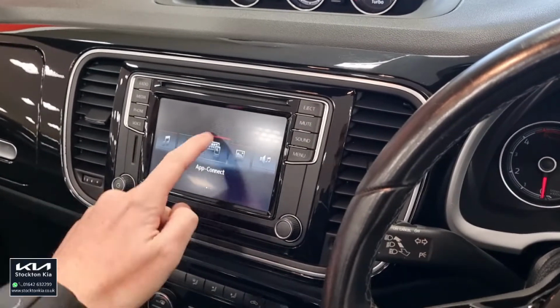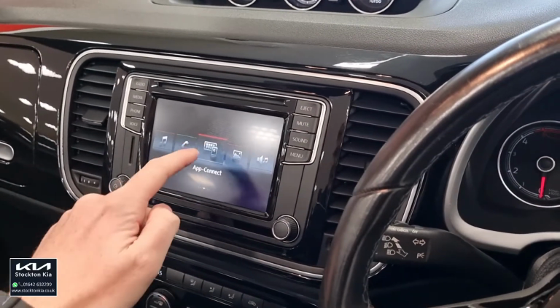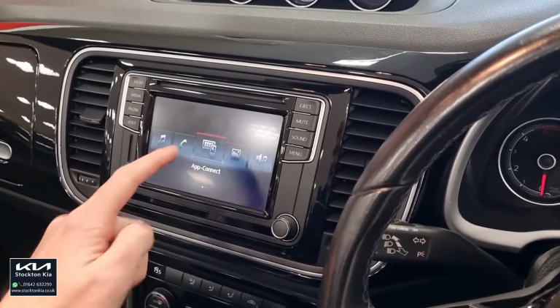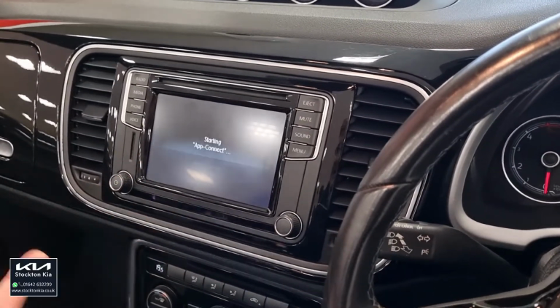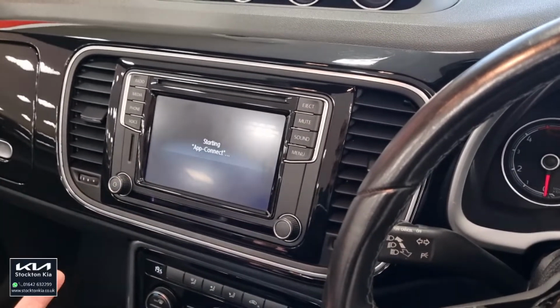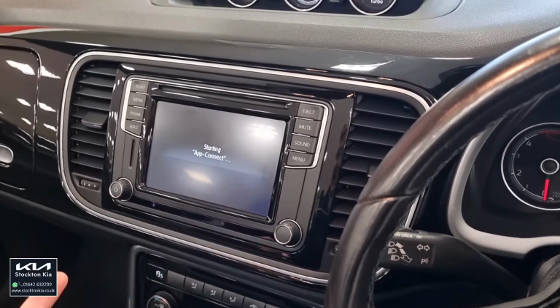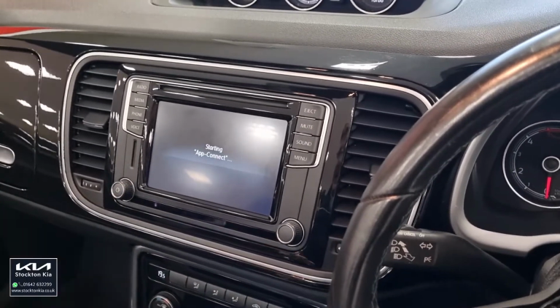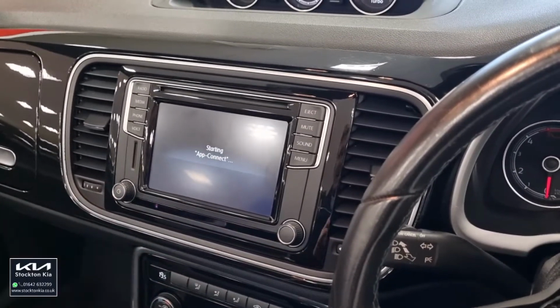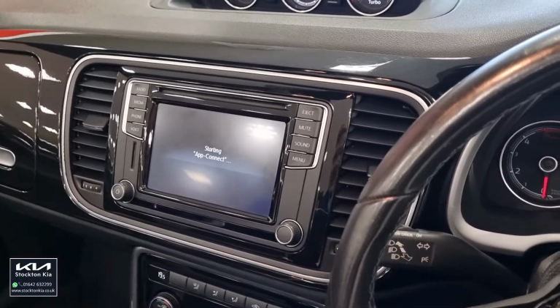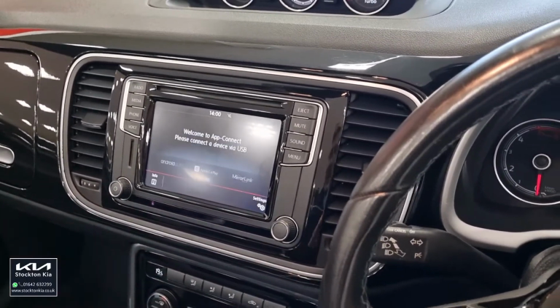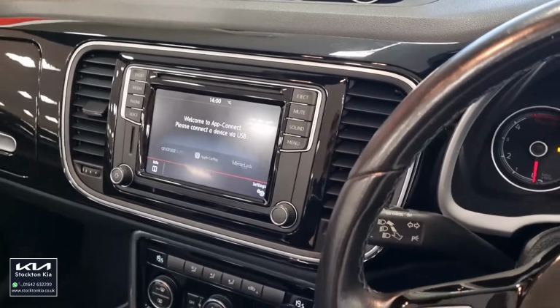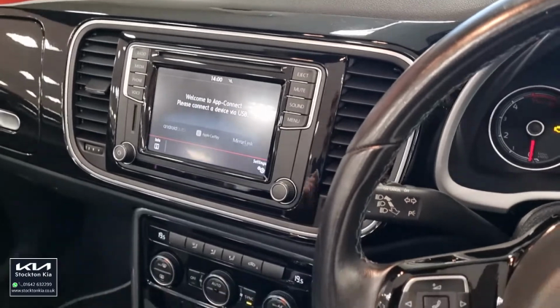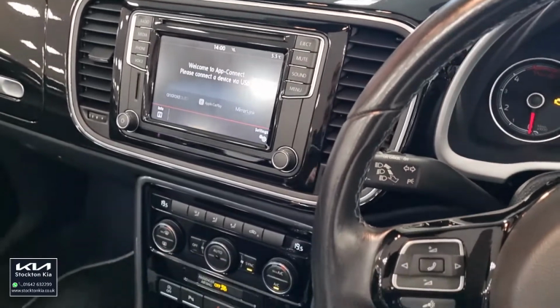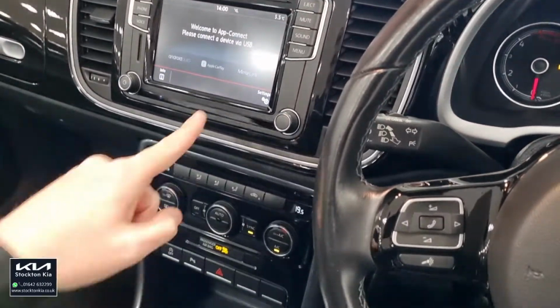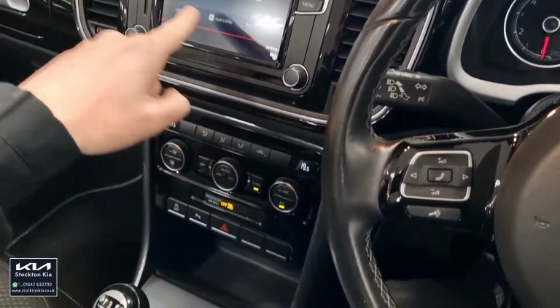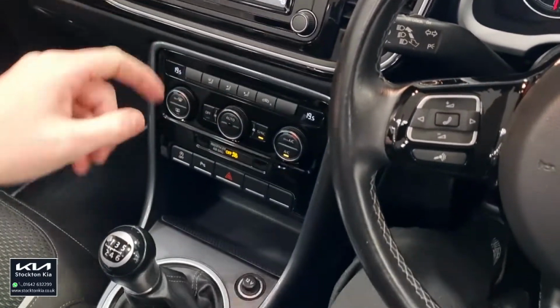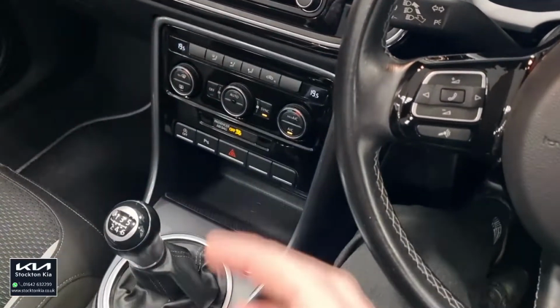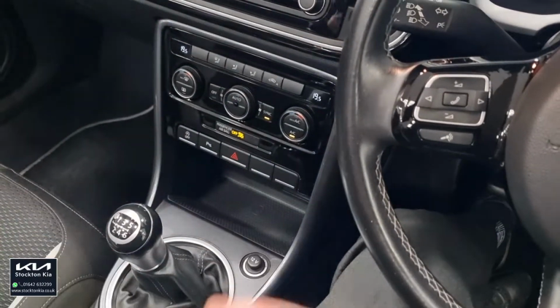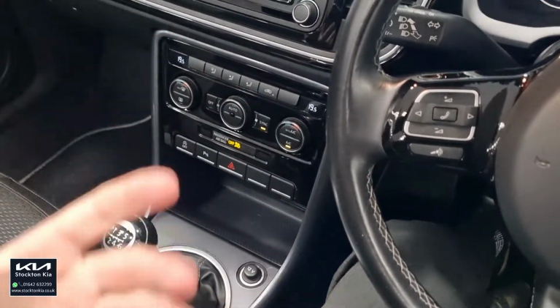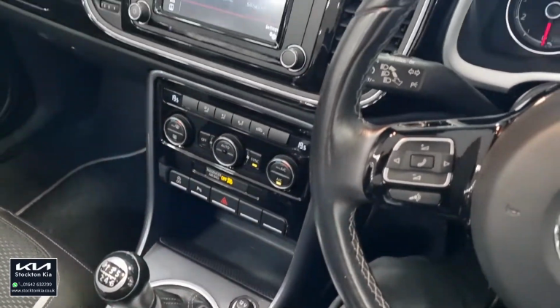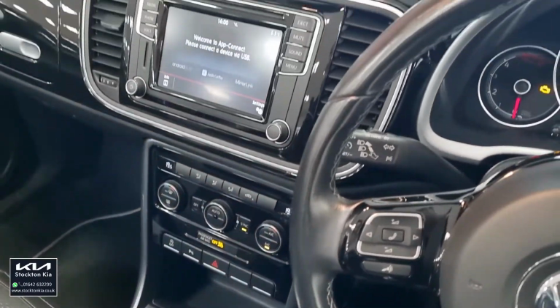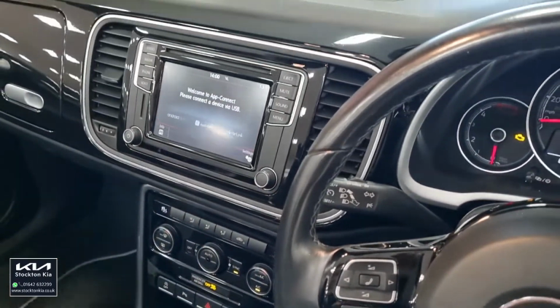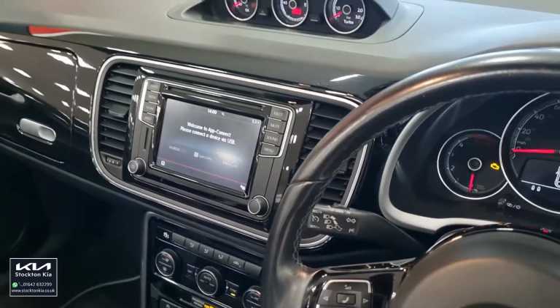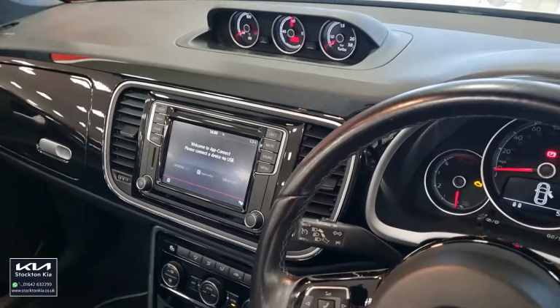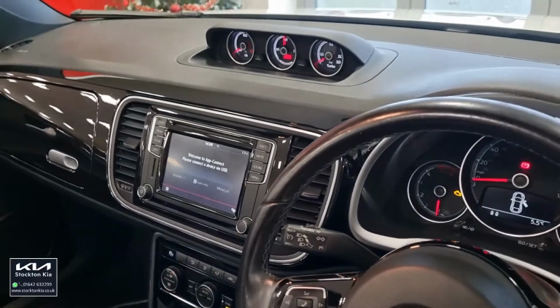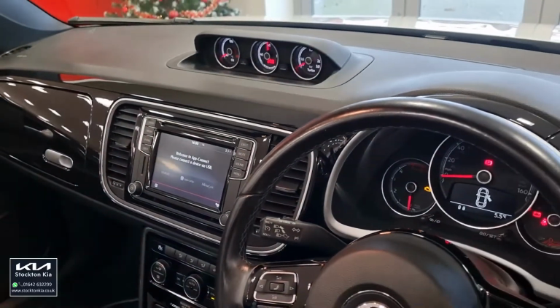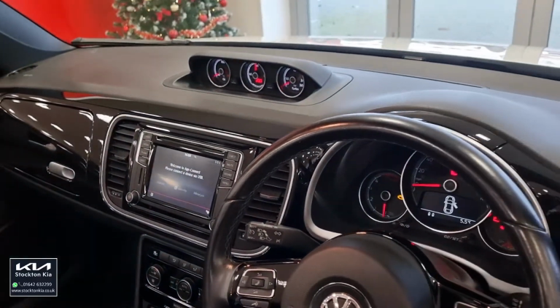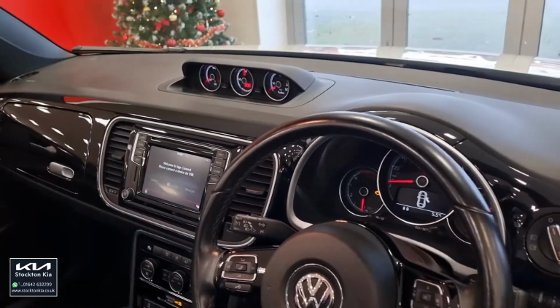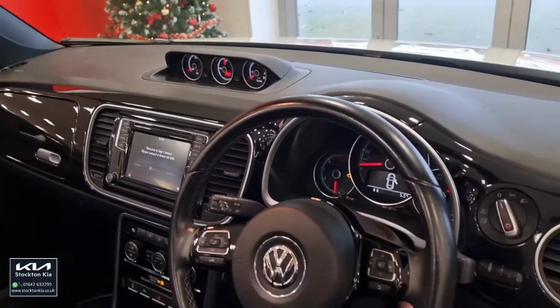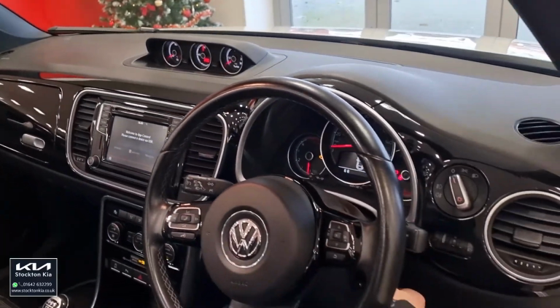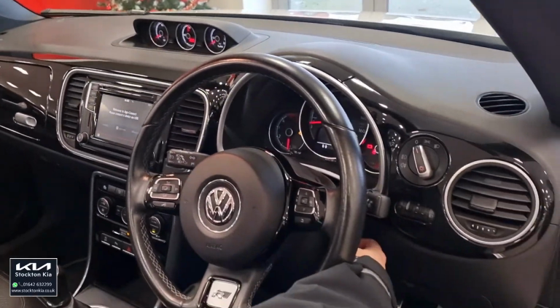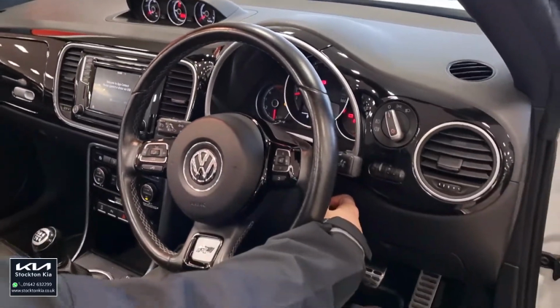You've got App Connect, so you can really tailor this to yourself. You've got mirror link, Apple CarPlay, Android Auto — as you can see, you can really stream your phone through here, whether that be your maps, your music, really personalise it to yourself. Nice comfortable armrest as well.